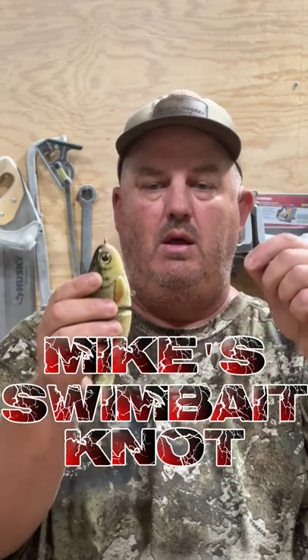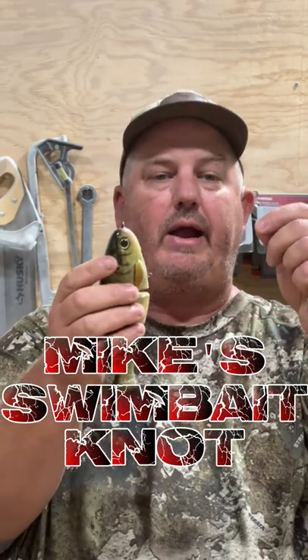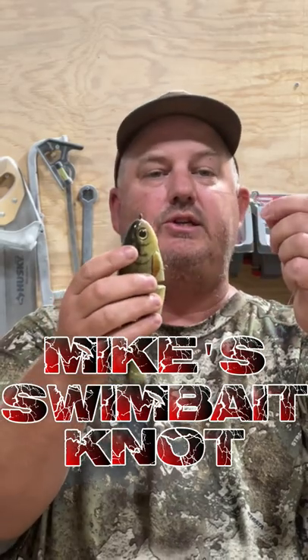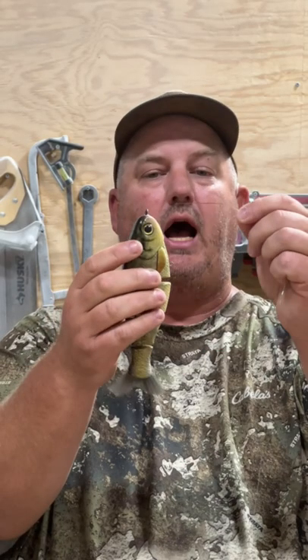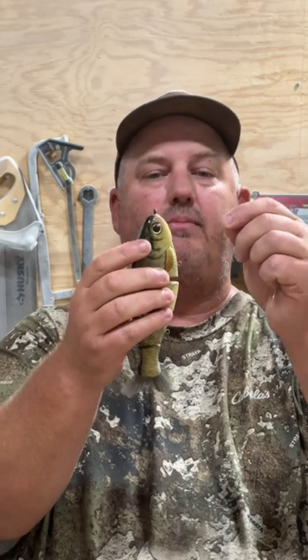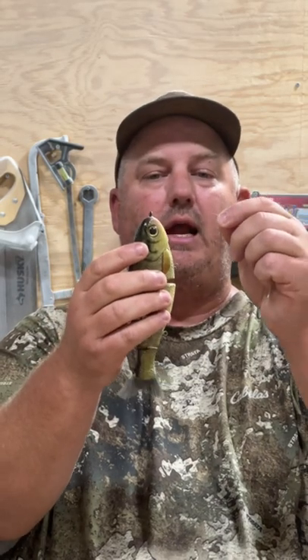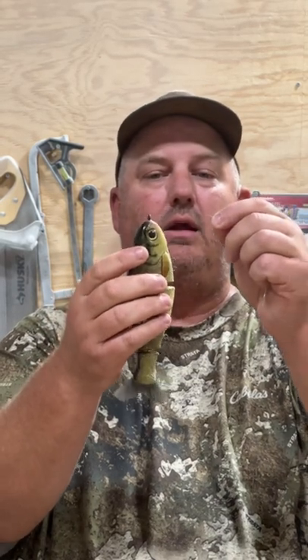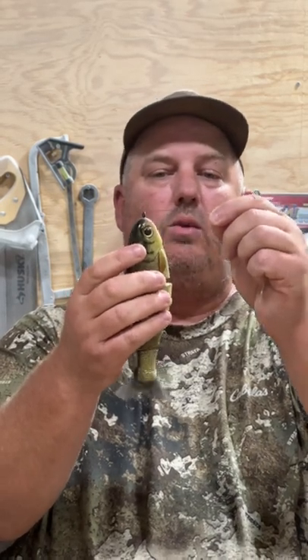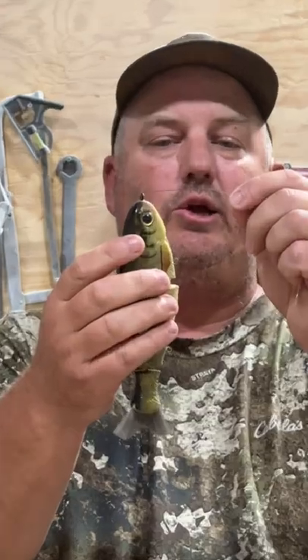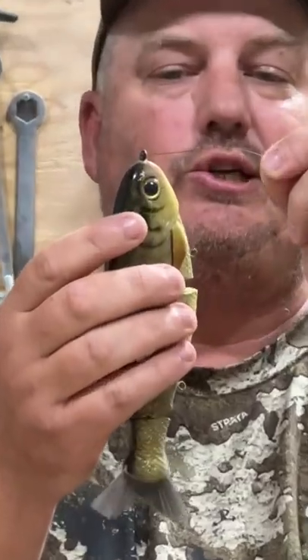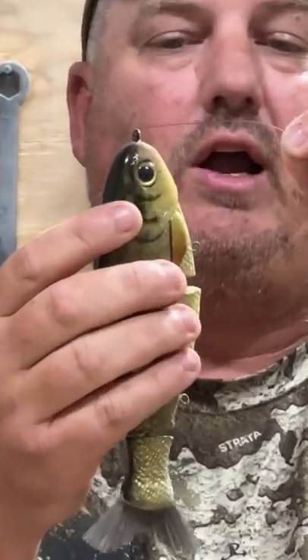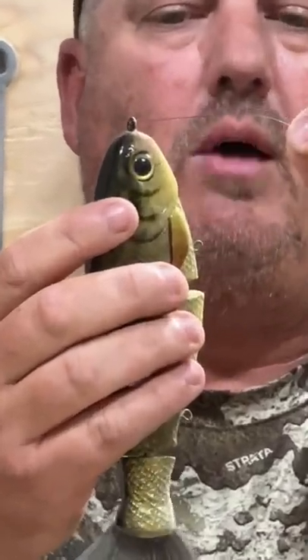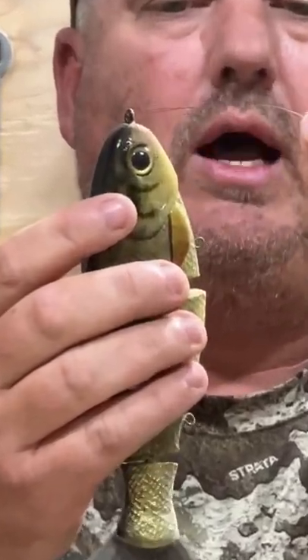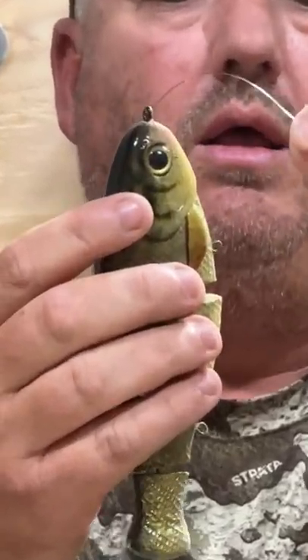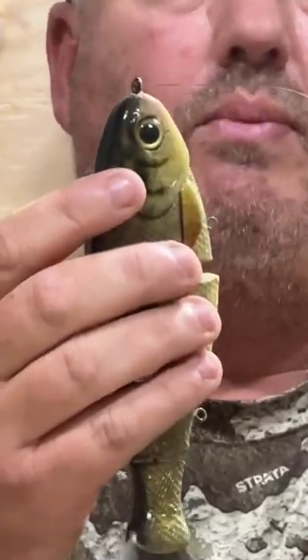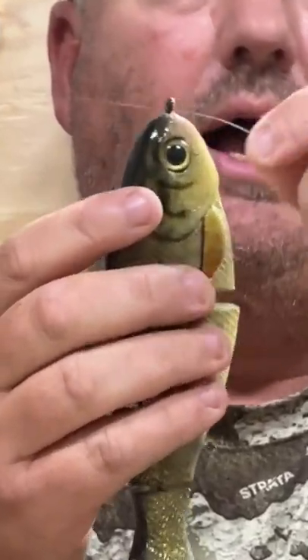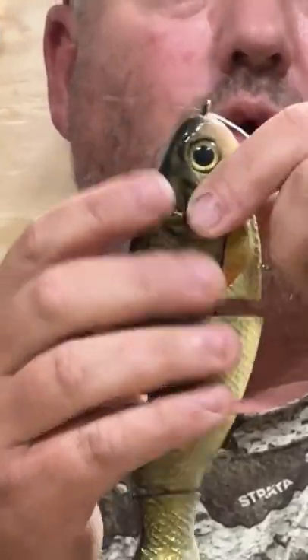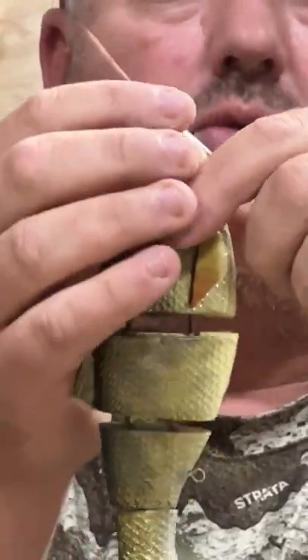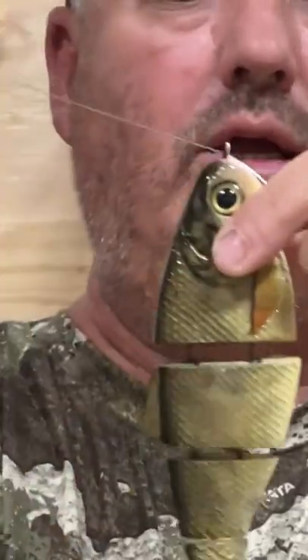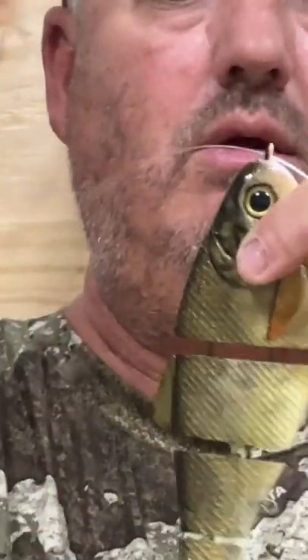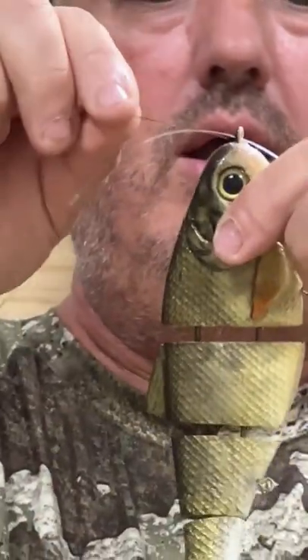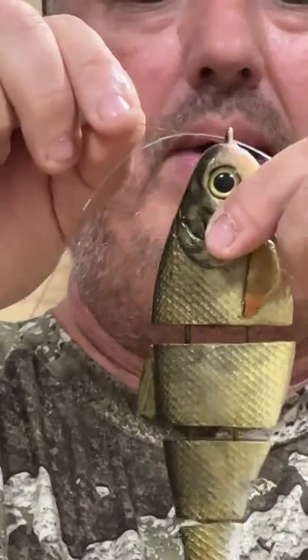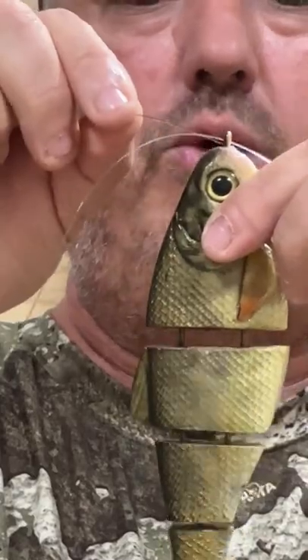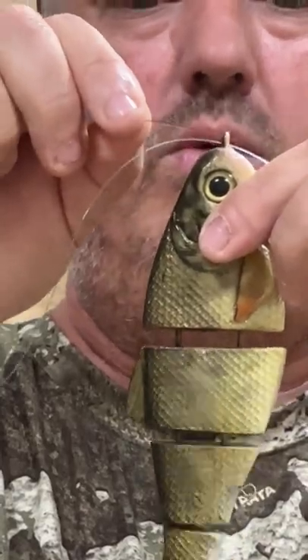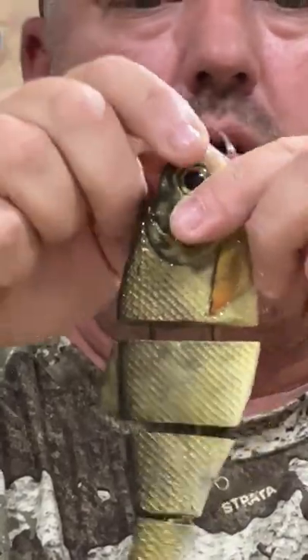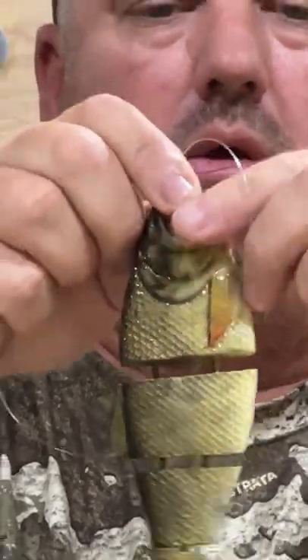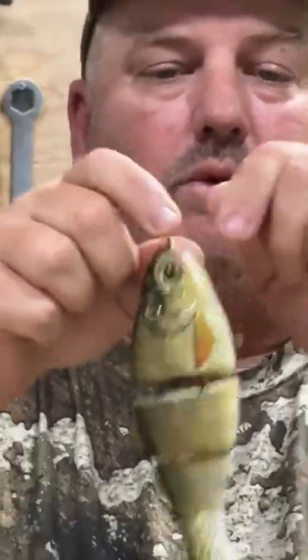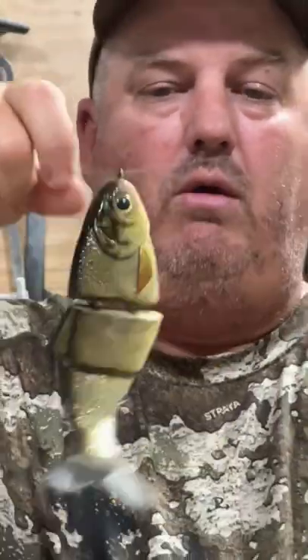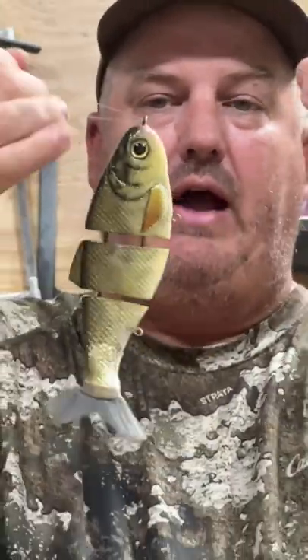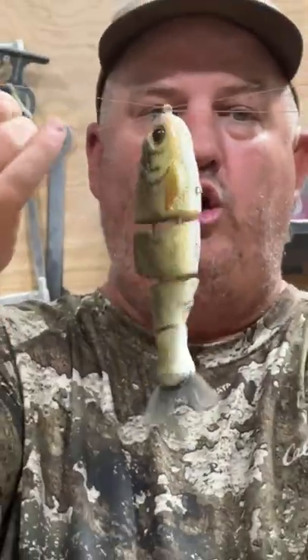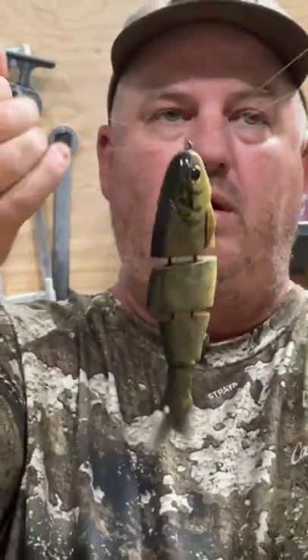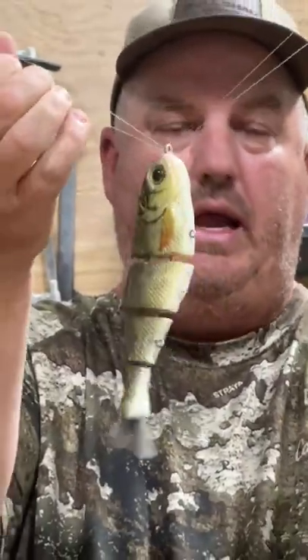Alright guys, this is the braid knot. What I do is start off like a Palomar knot — put the line through the eyelet and then back through, so now I've got the loop and the two other lines here.